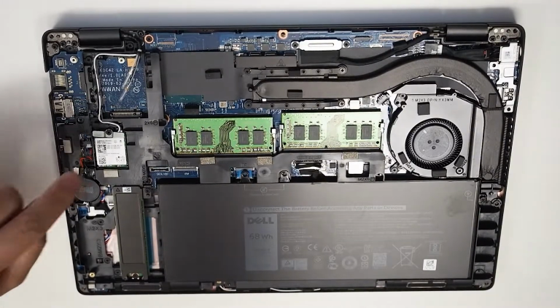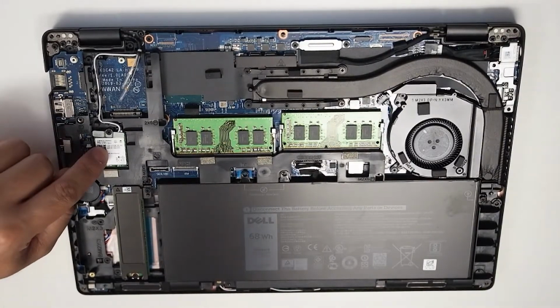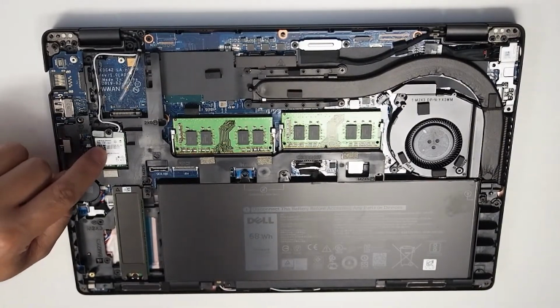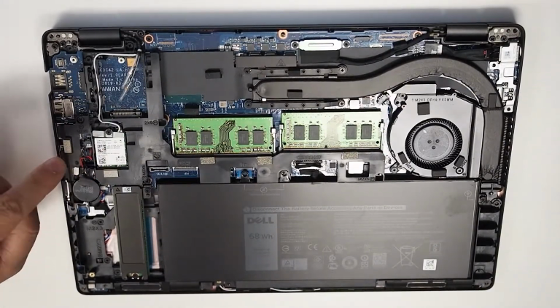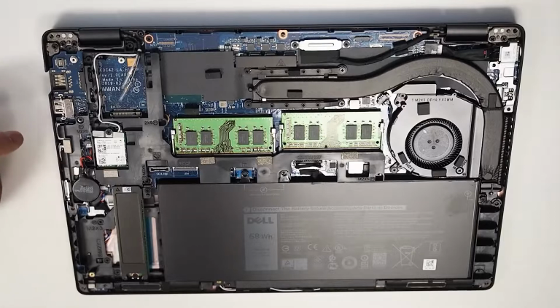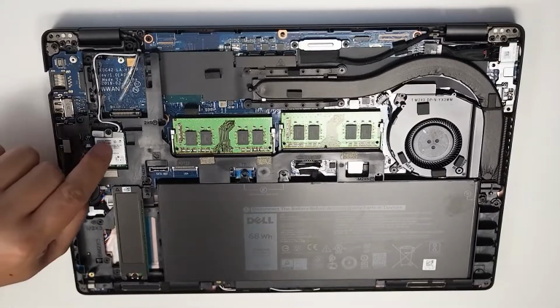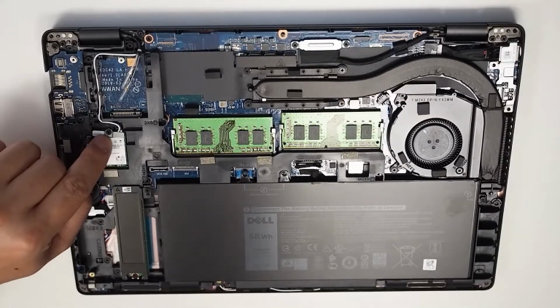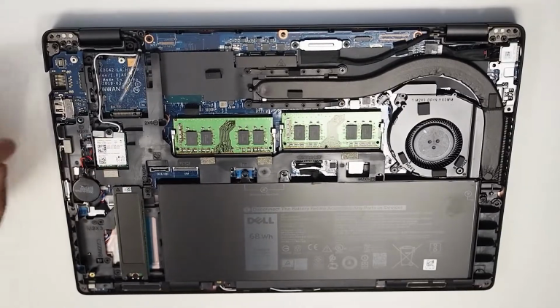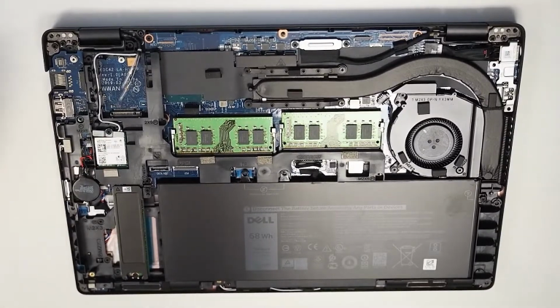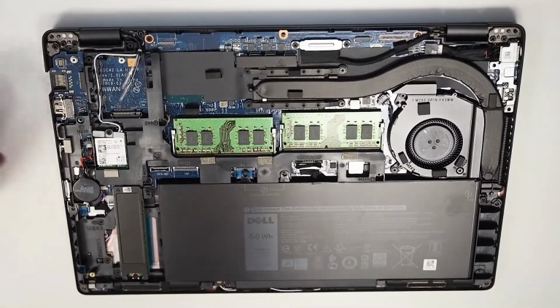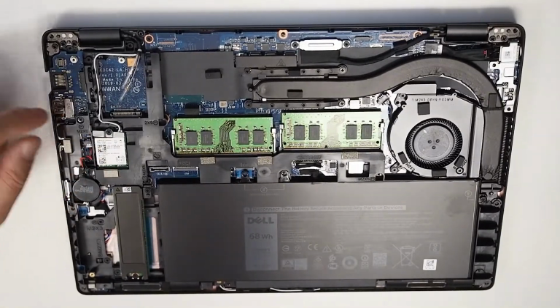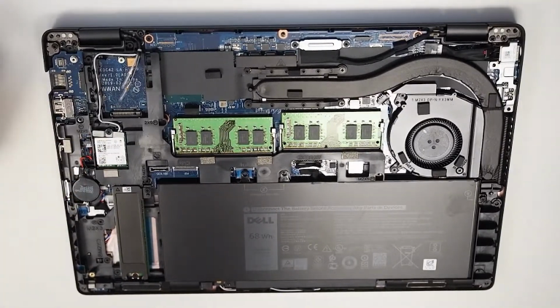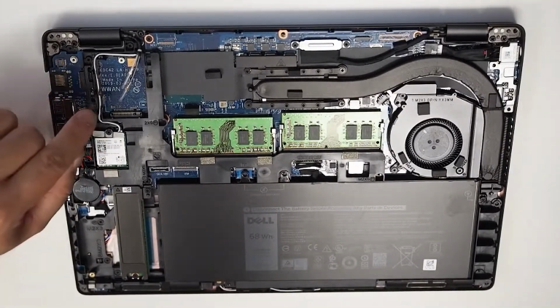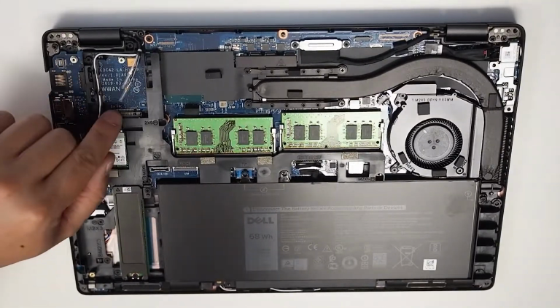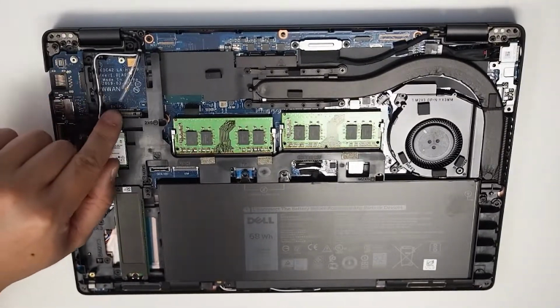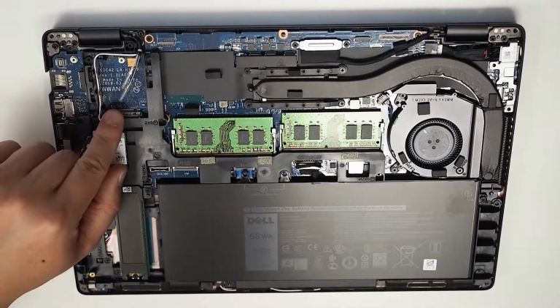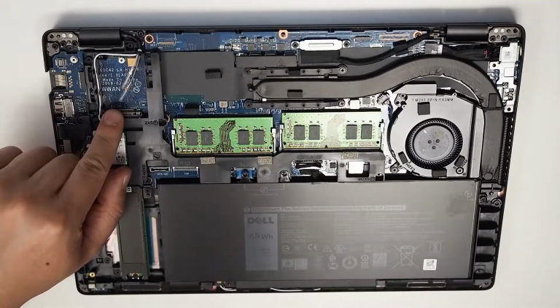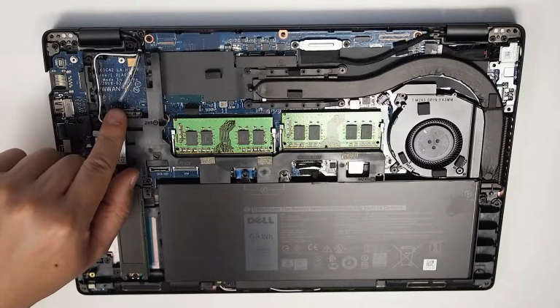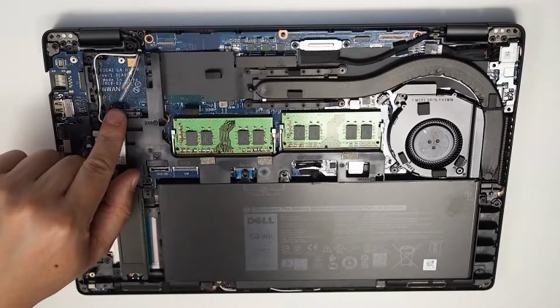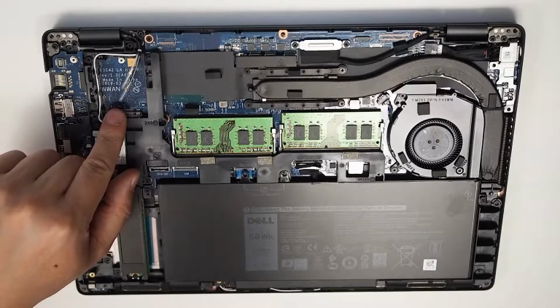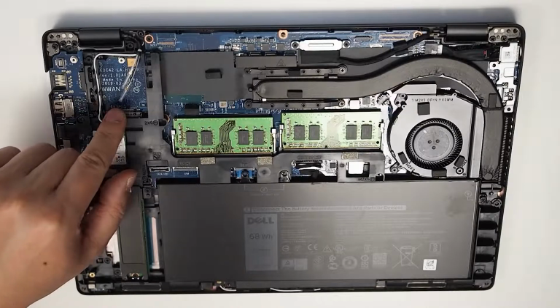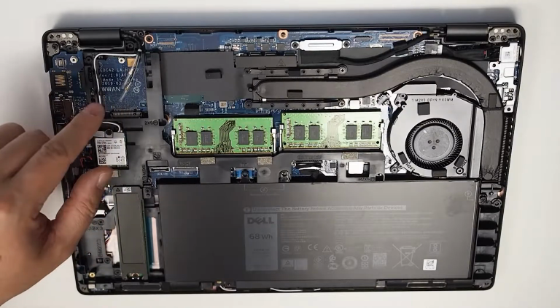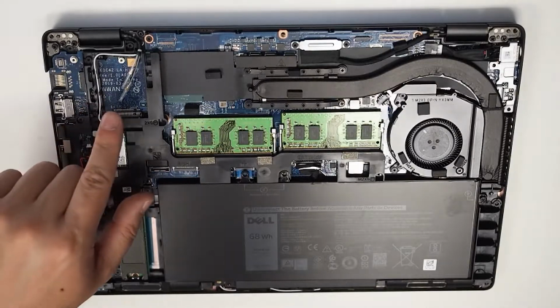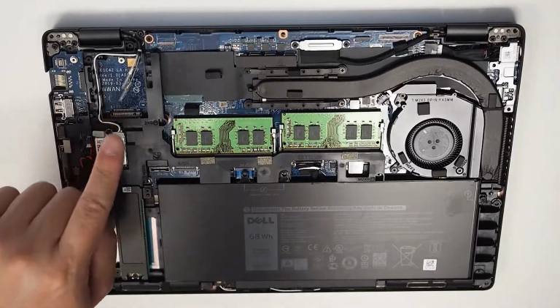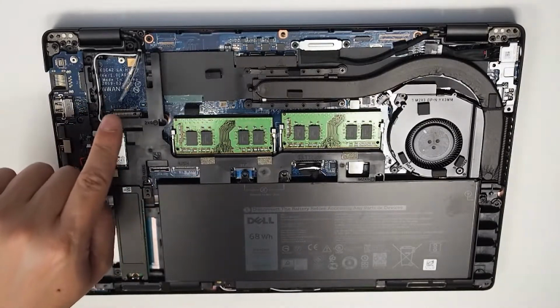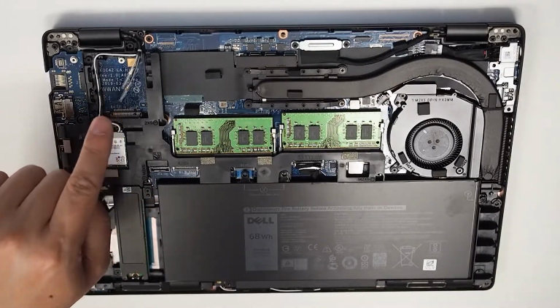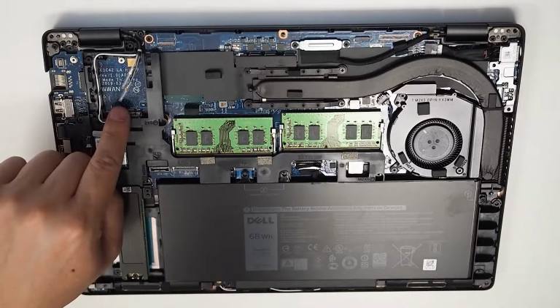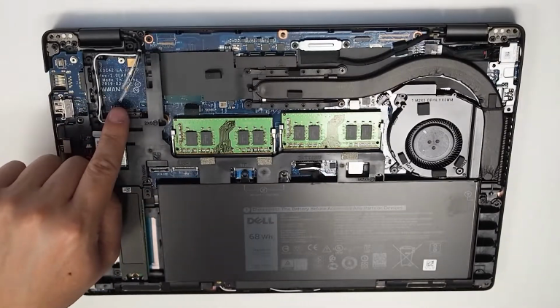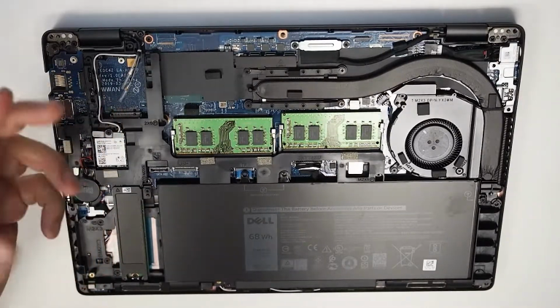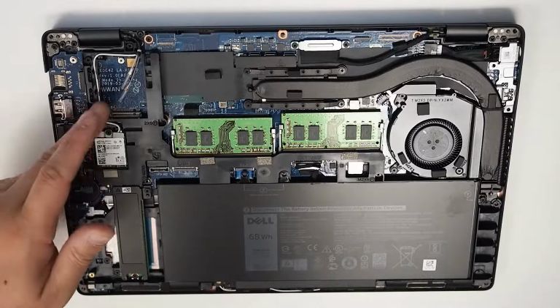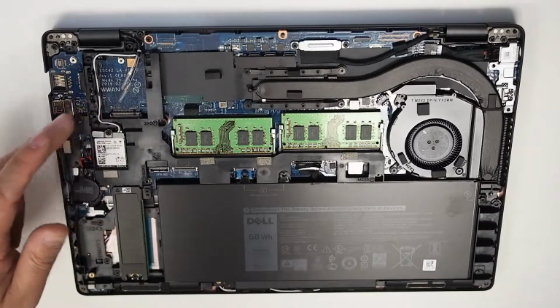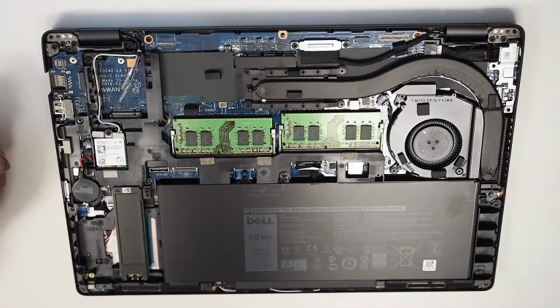Right down here we've got the Wi-Fi module and it is held in by one screw — it's easy to undo. Right up here after that is the WAN module, and this particular notebook is not configured with it, so that's why you see it missing here.